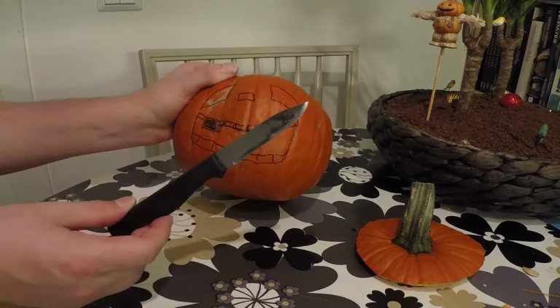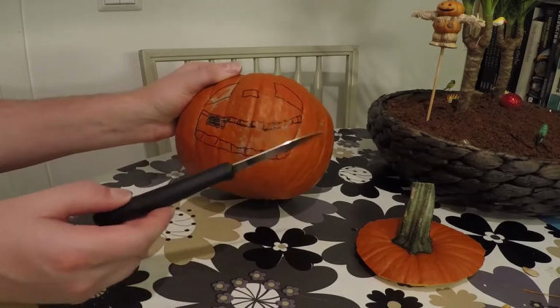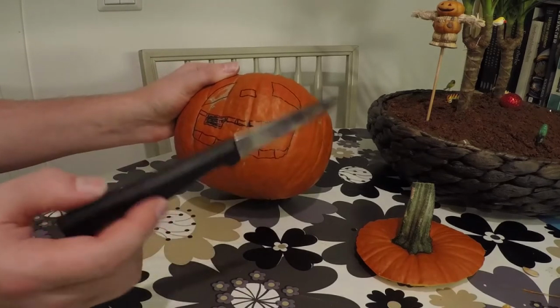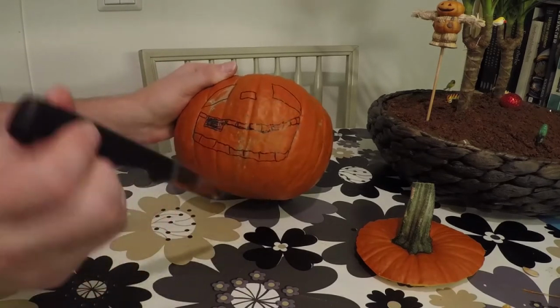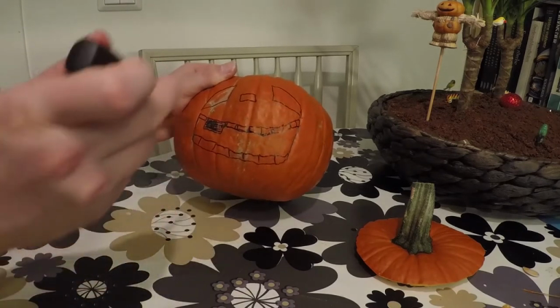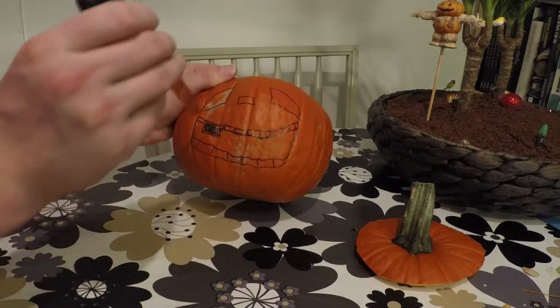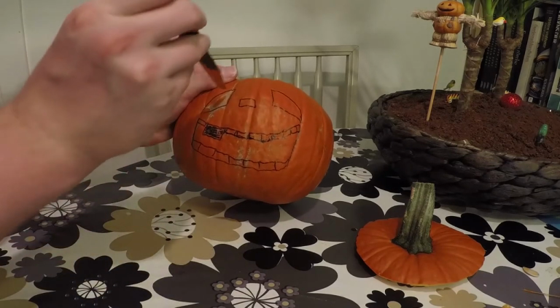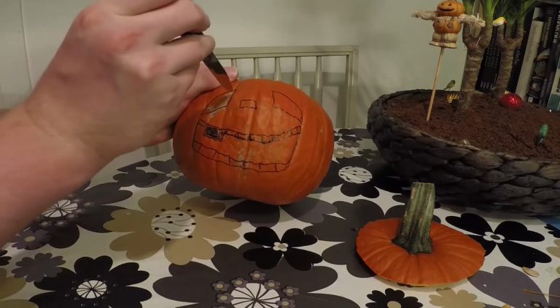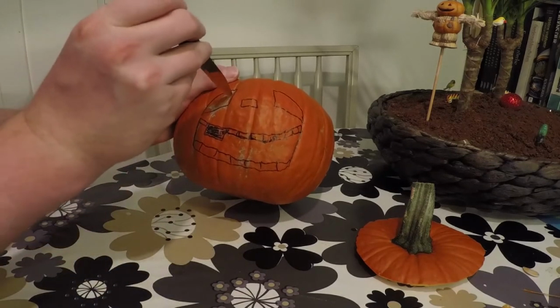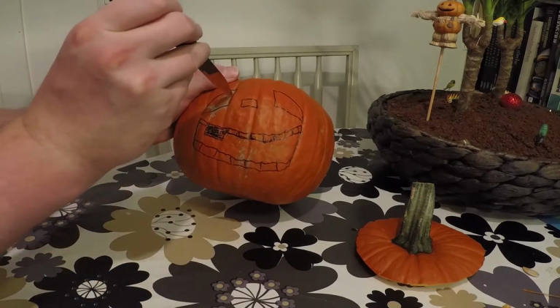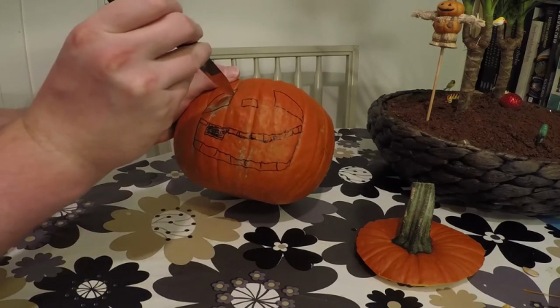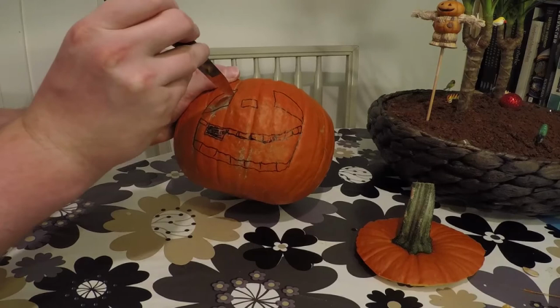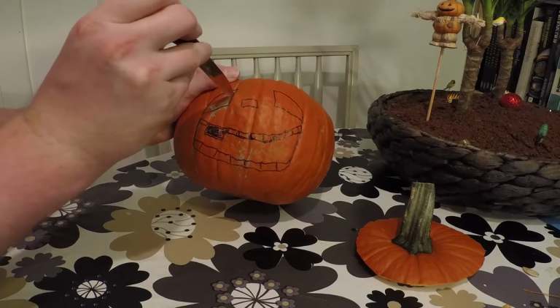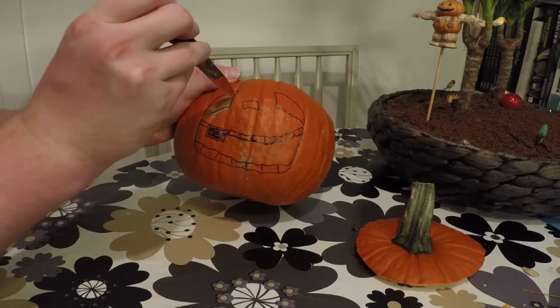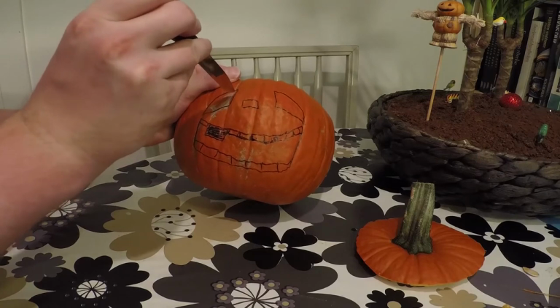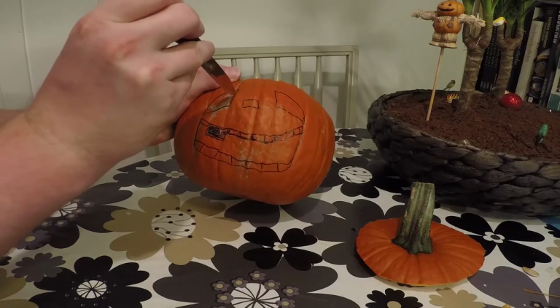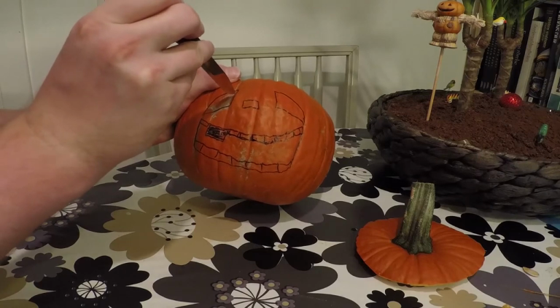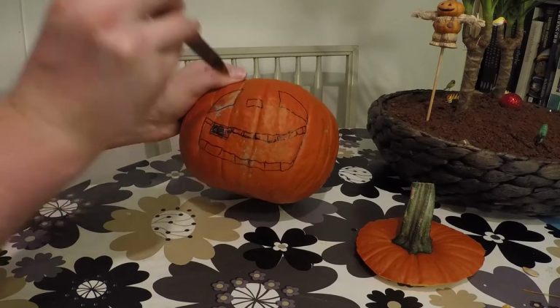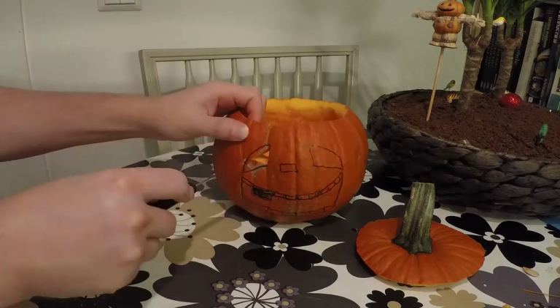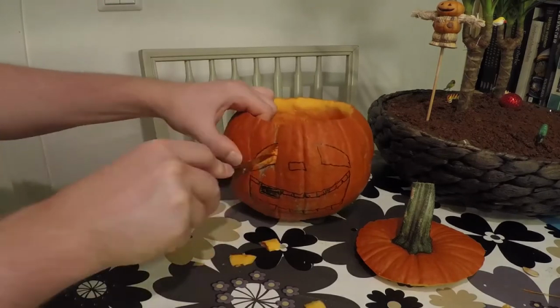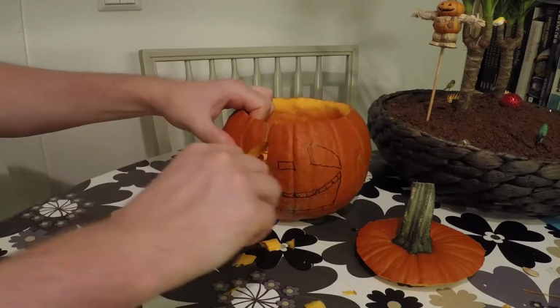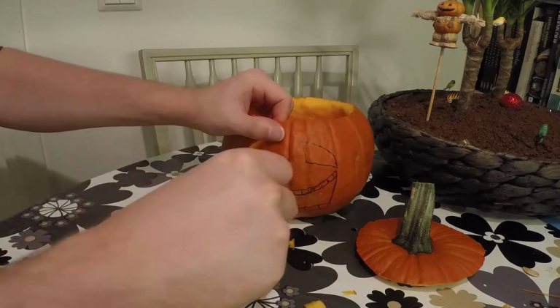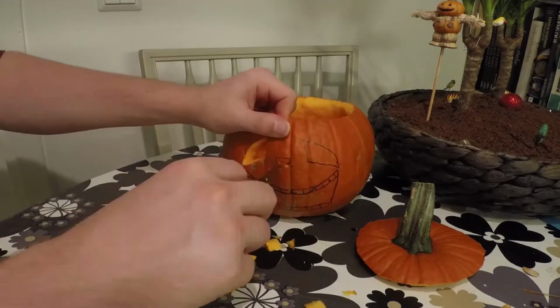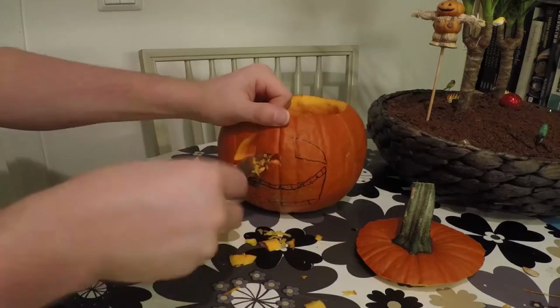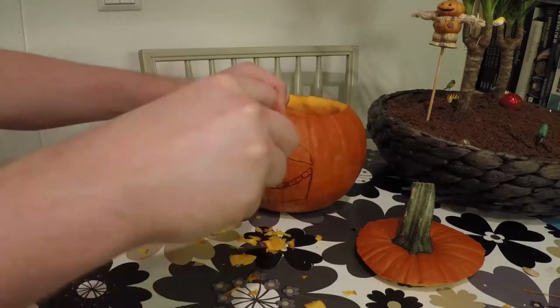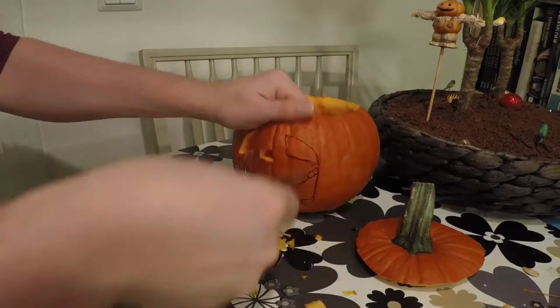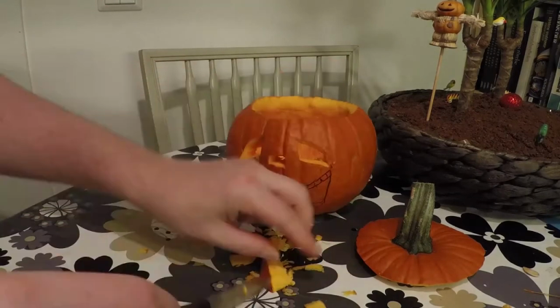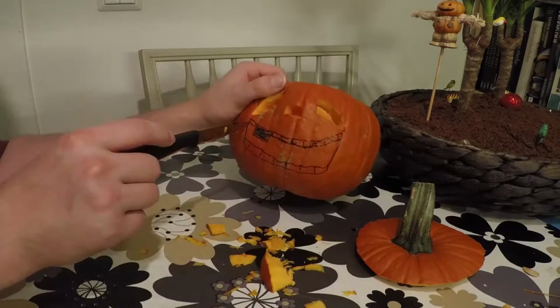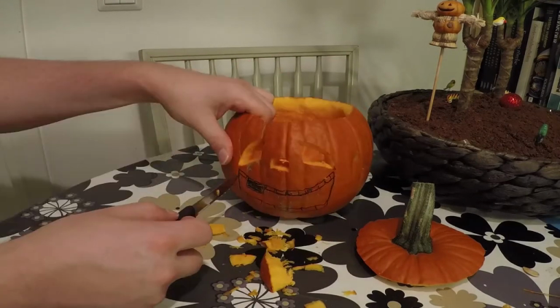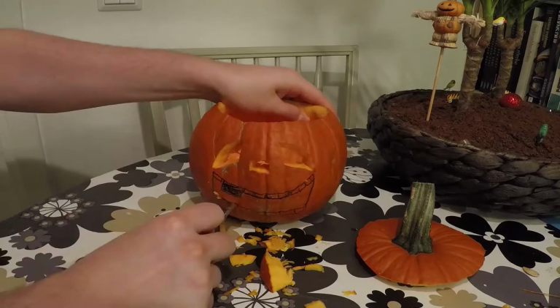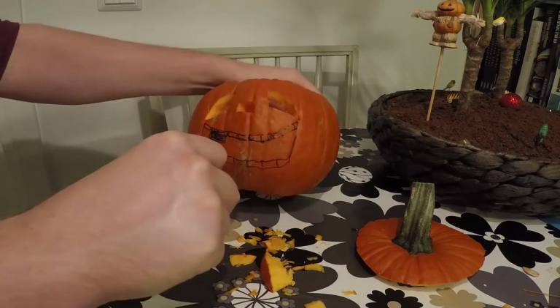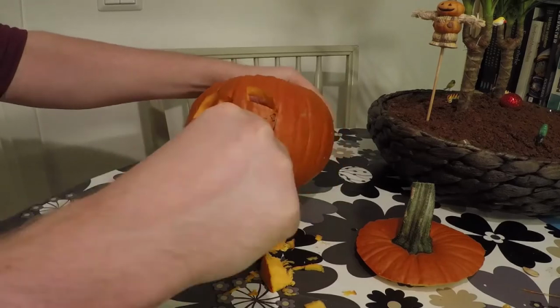You can now cut out the deepest areas — in my case, the eyes, nose and mouth.